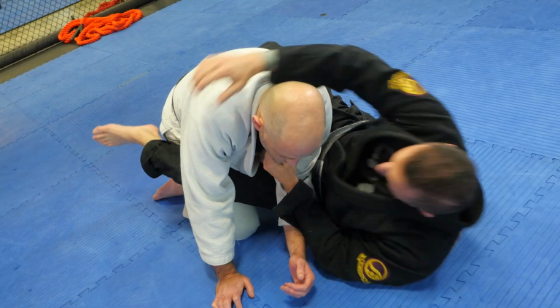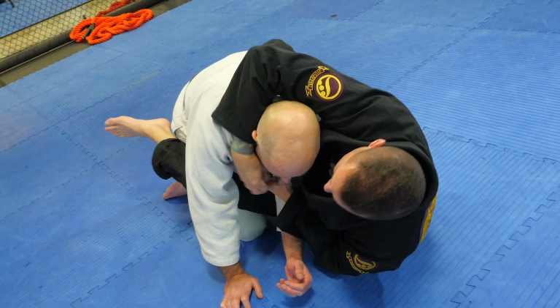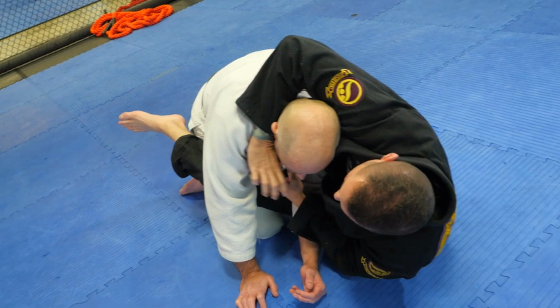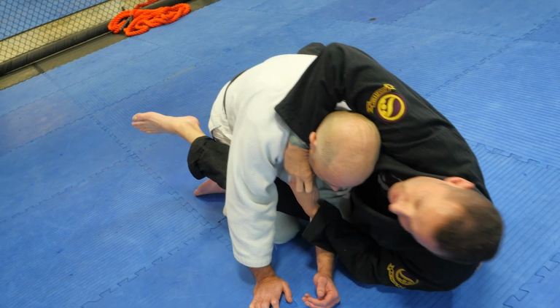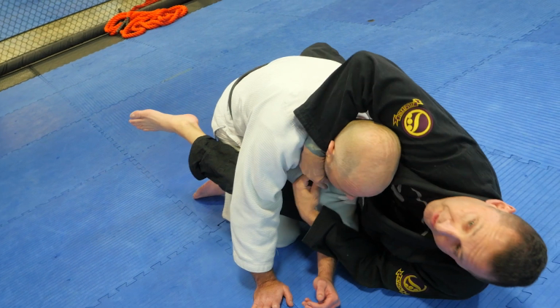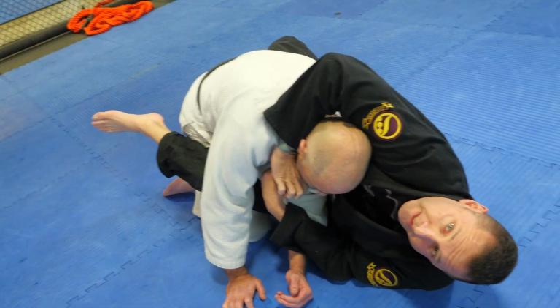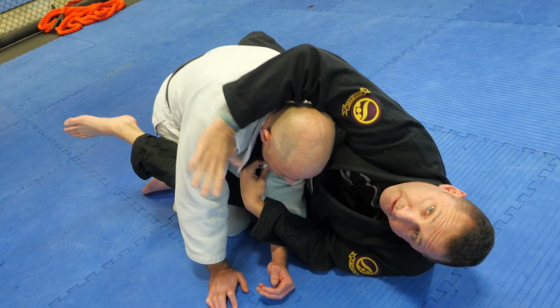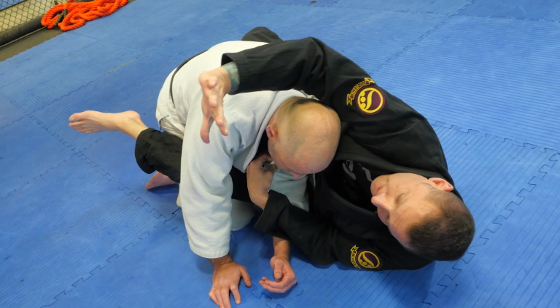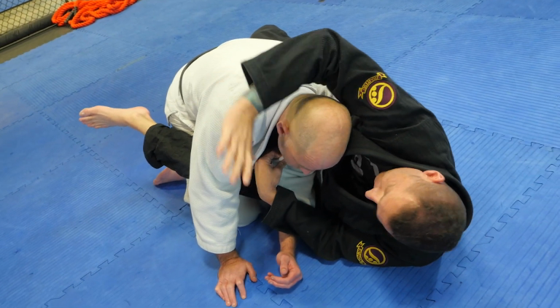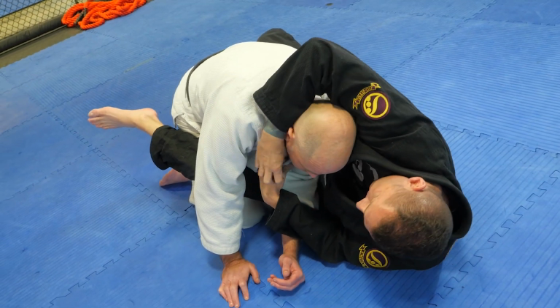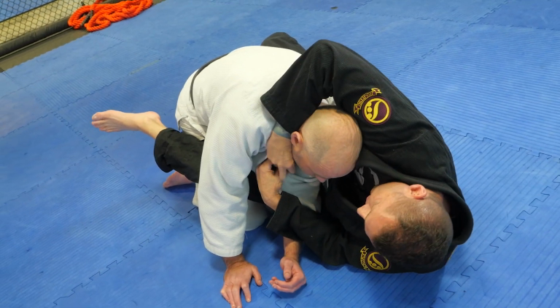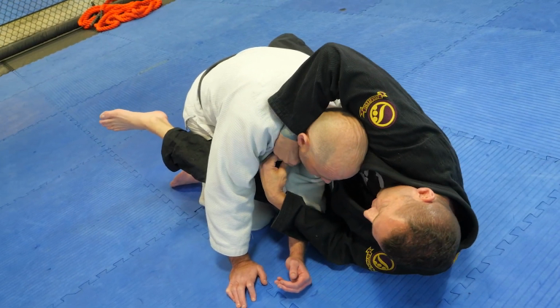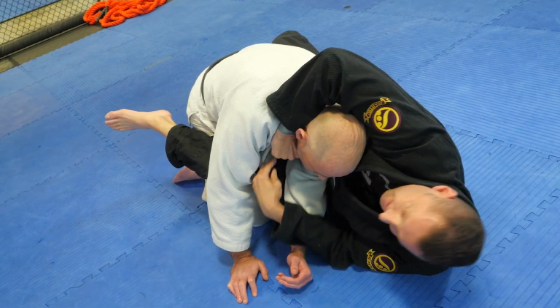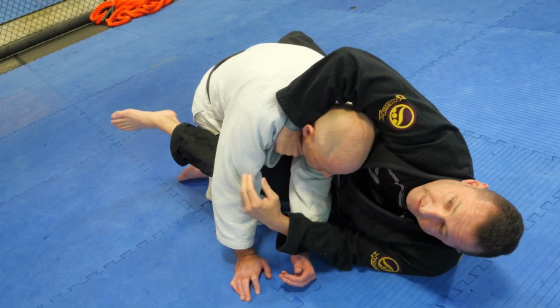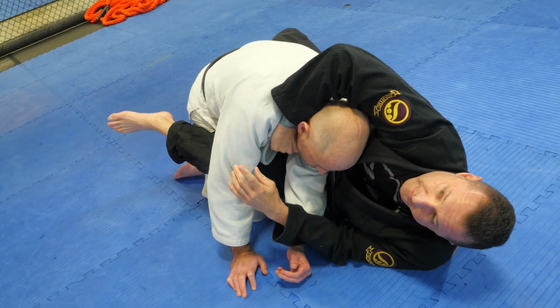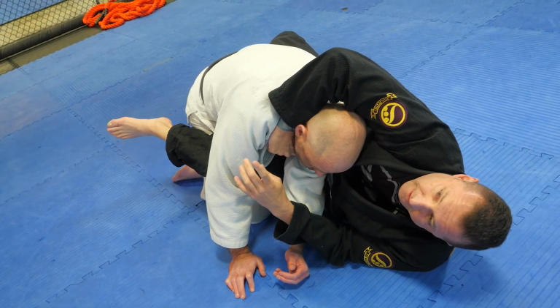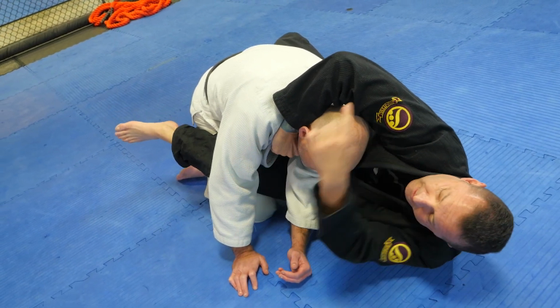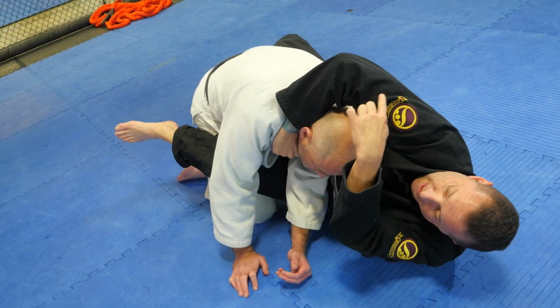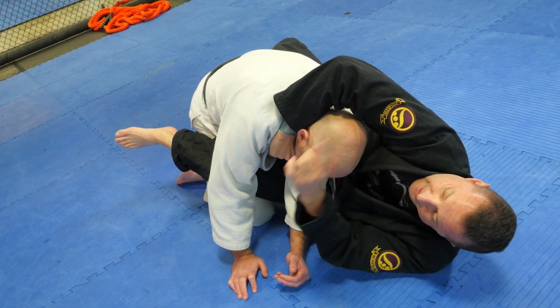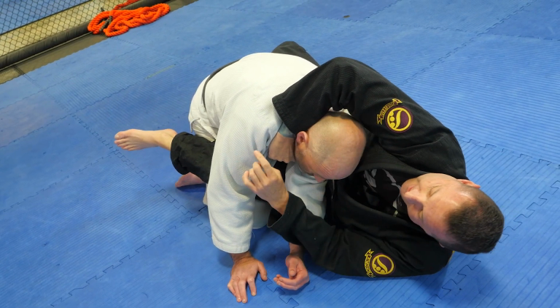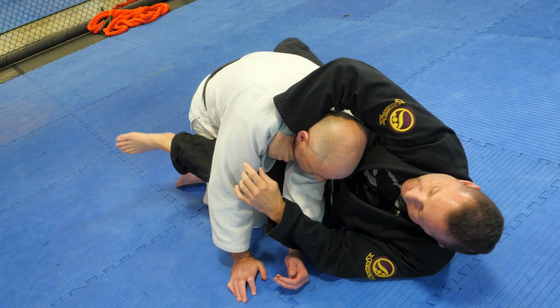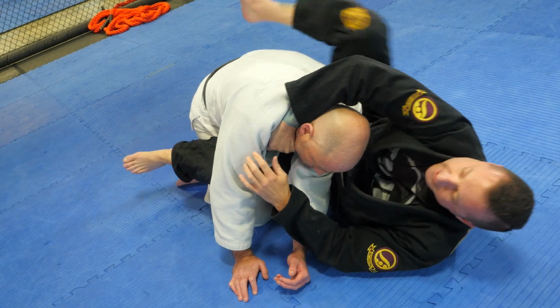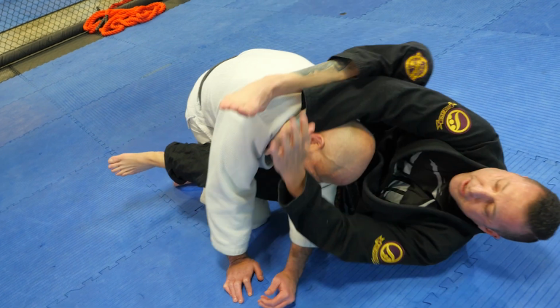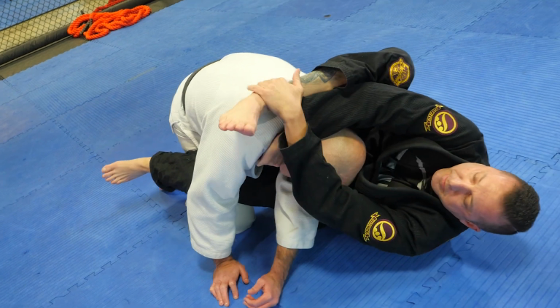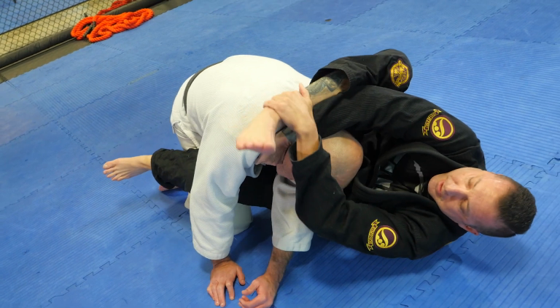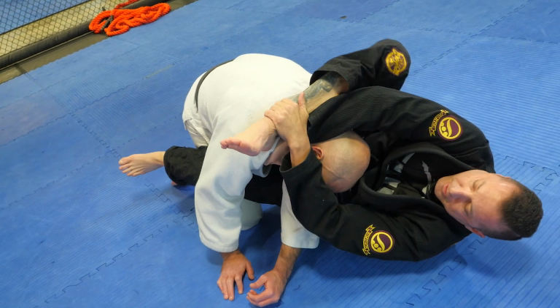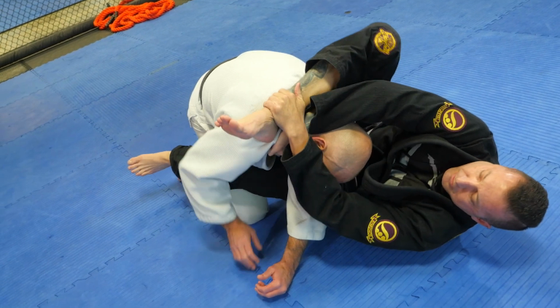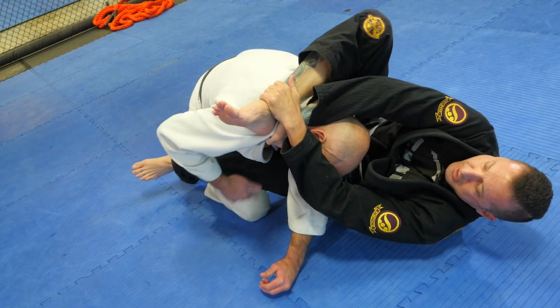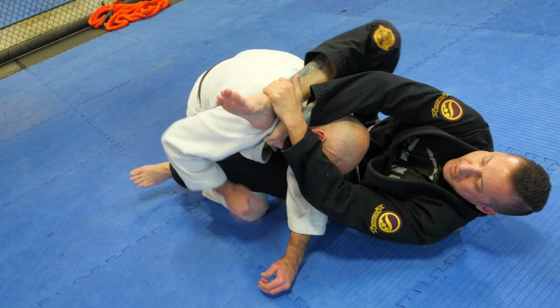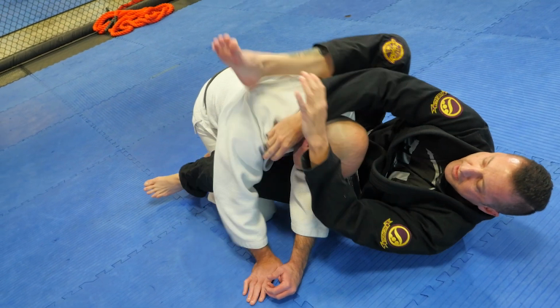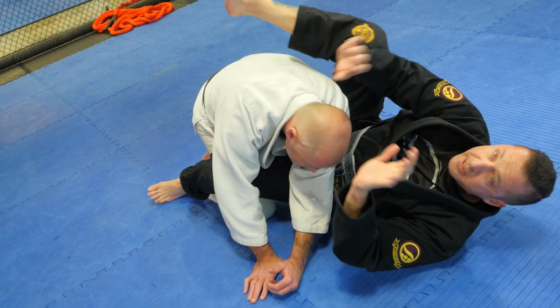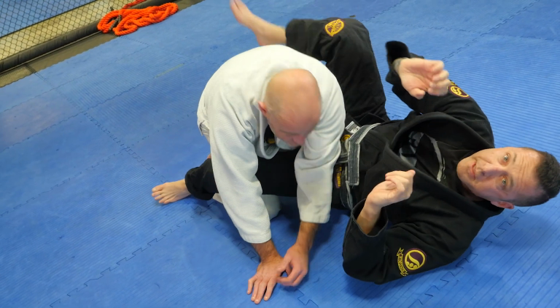I'm going to reach up thumb in the collar here. Once I get the thumb in the collar, taking the same side leg up, hold, and hip in.